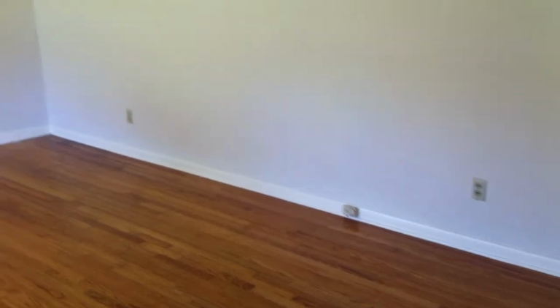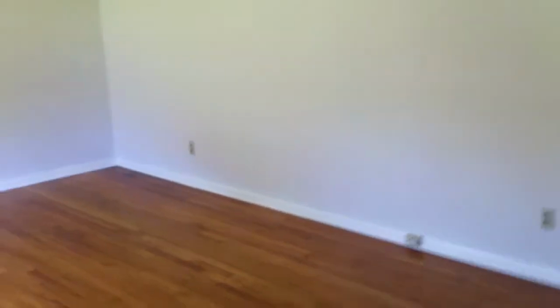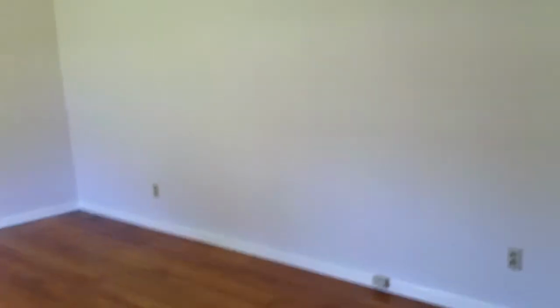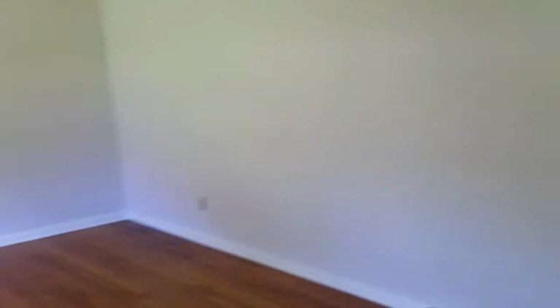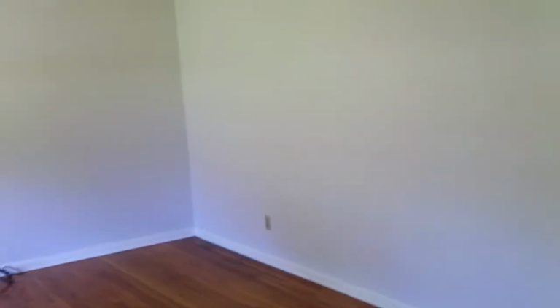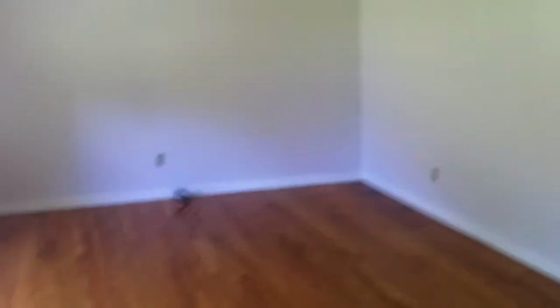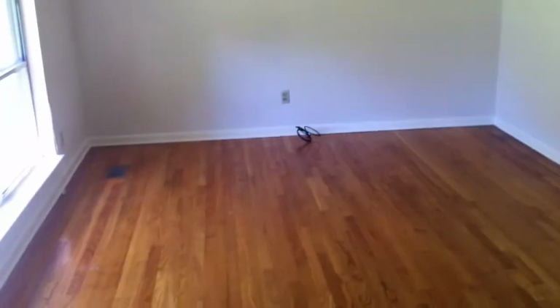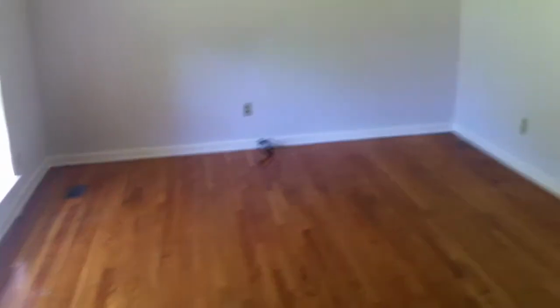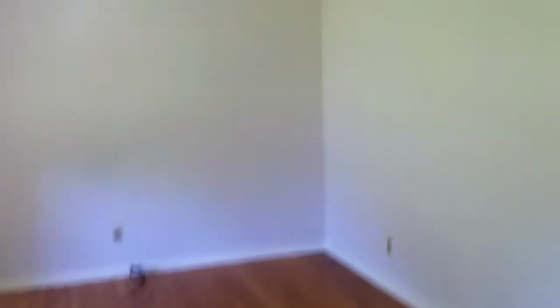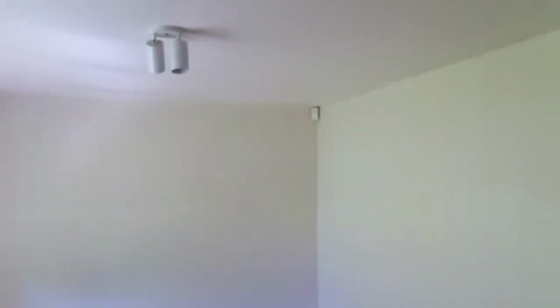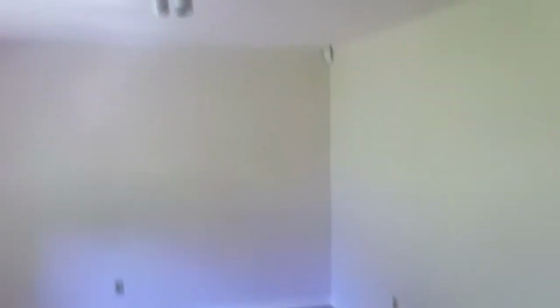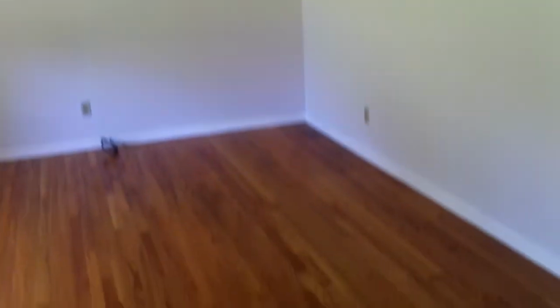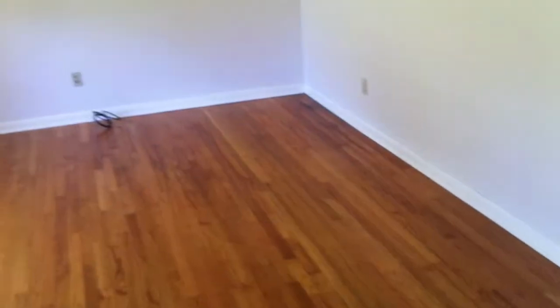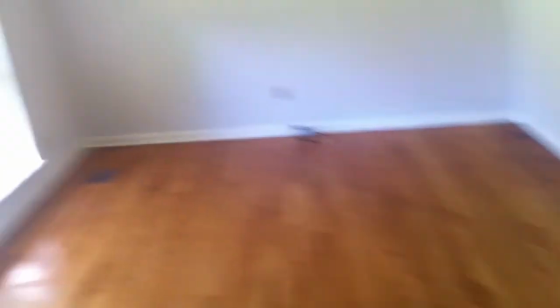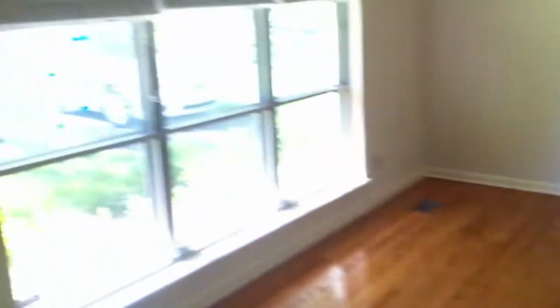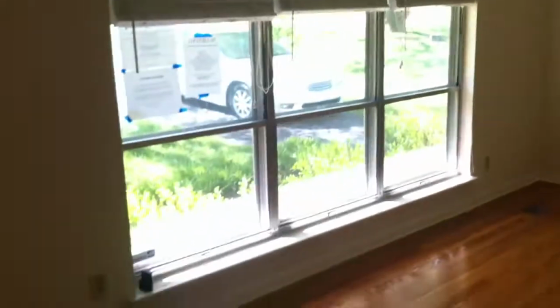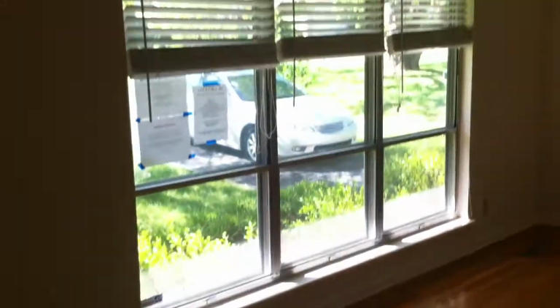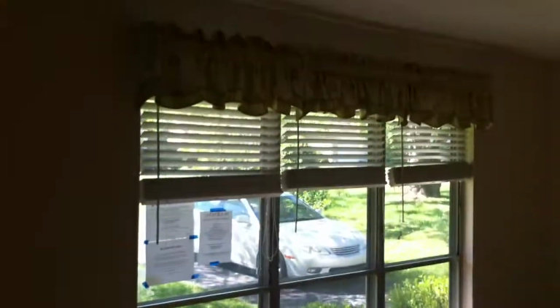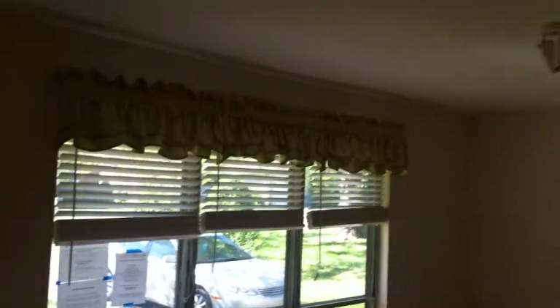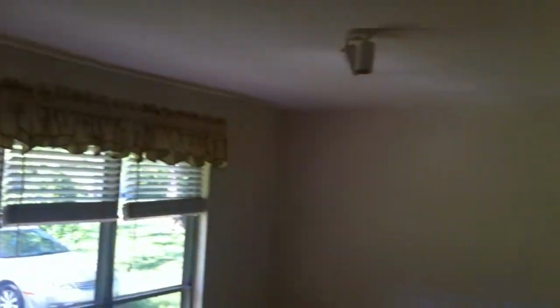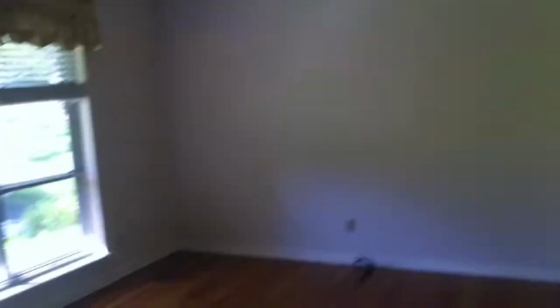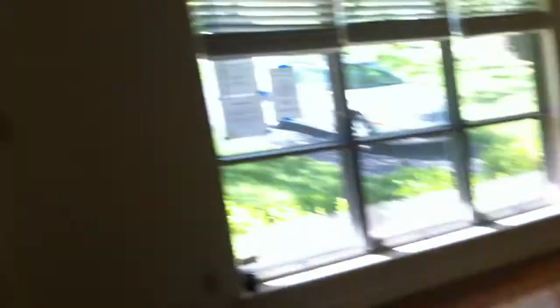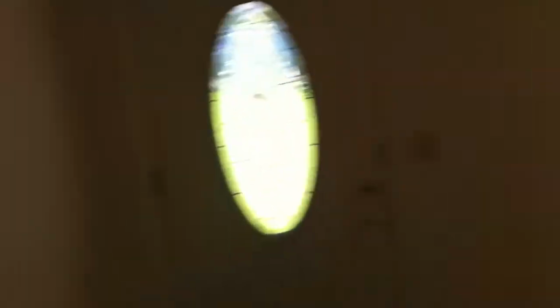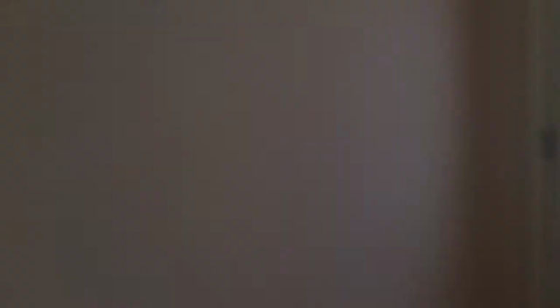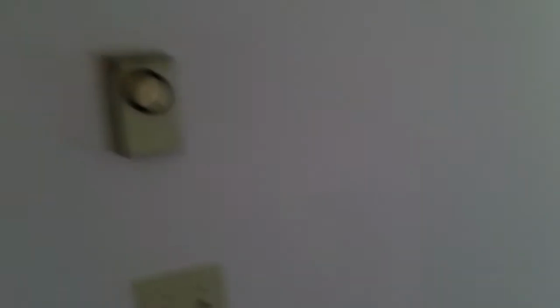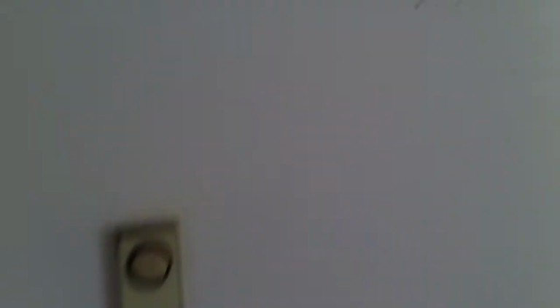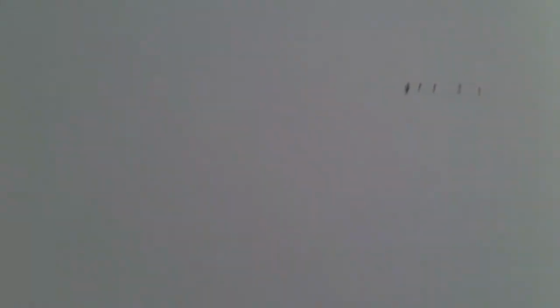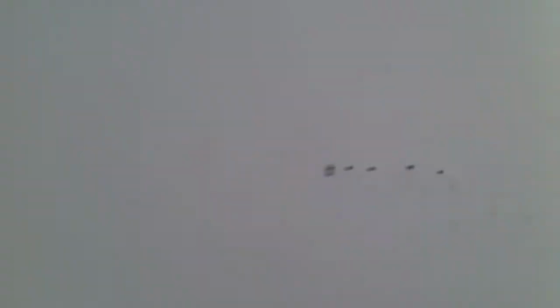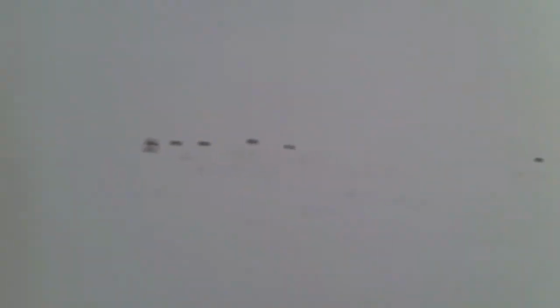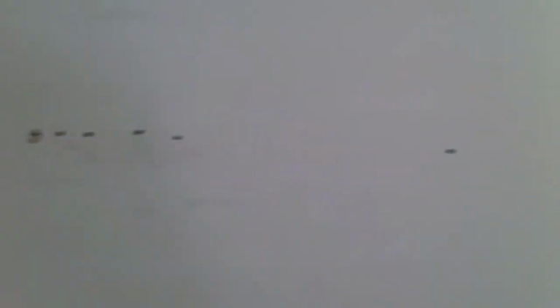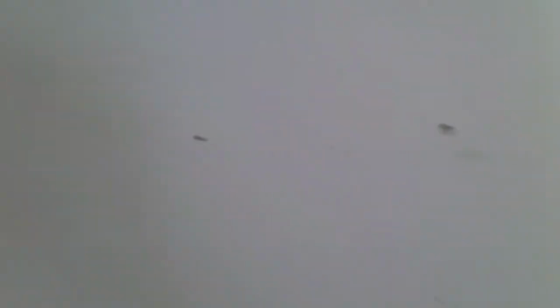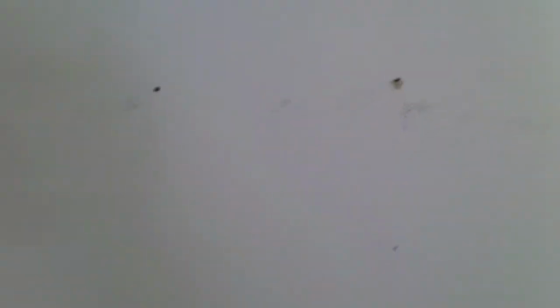This is 4210 Bellevue Avenue. As you can see, we're walking into the living room here. Hardwood floors, big windows in the front, lots of natural light. A few minor spots on the wall need to be touched up, no big deal.